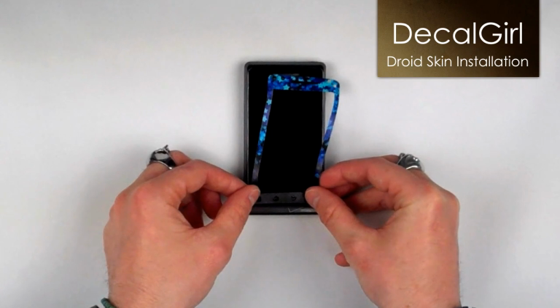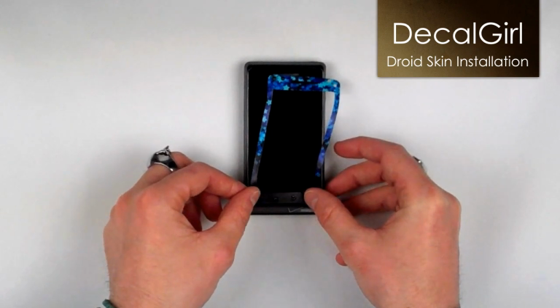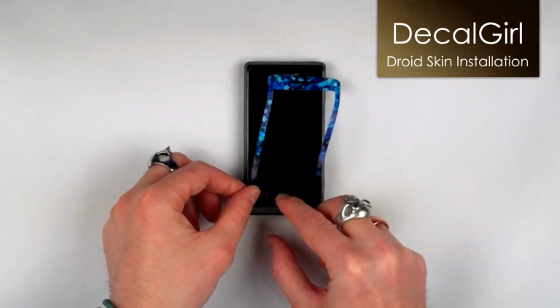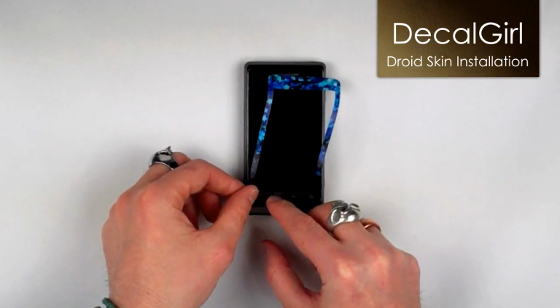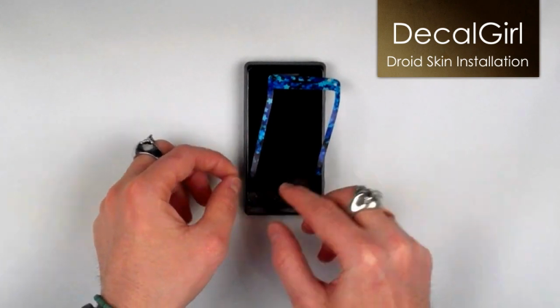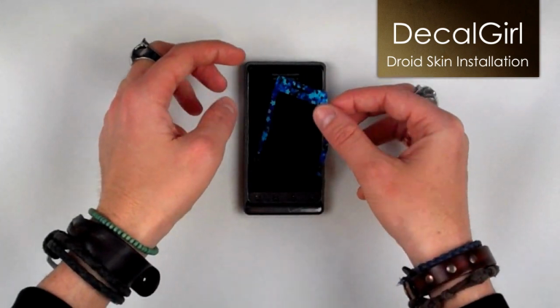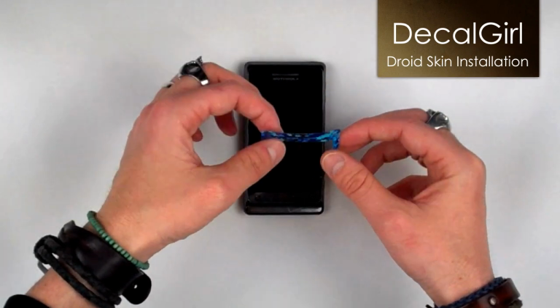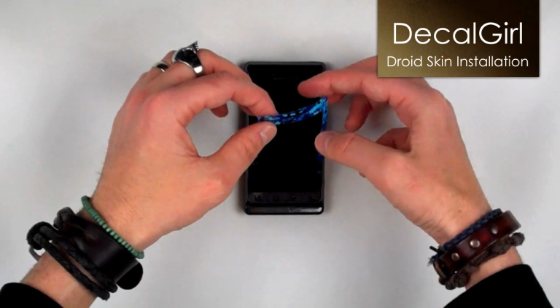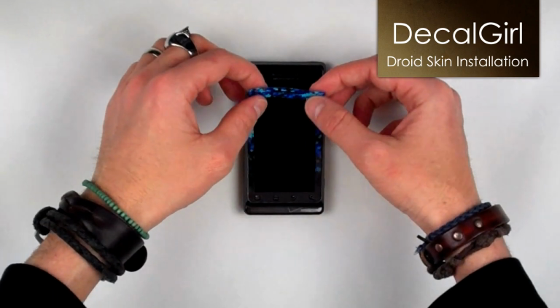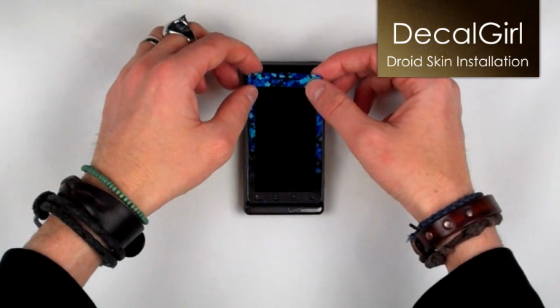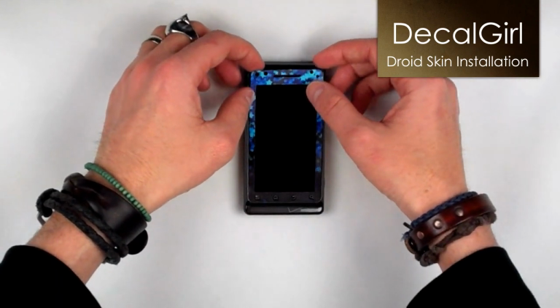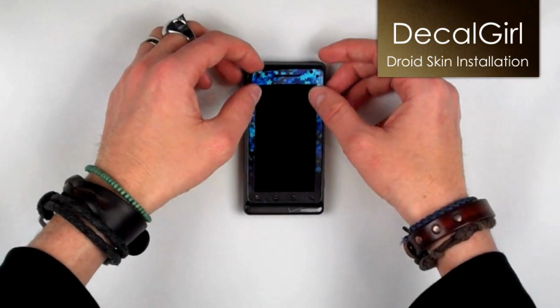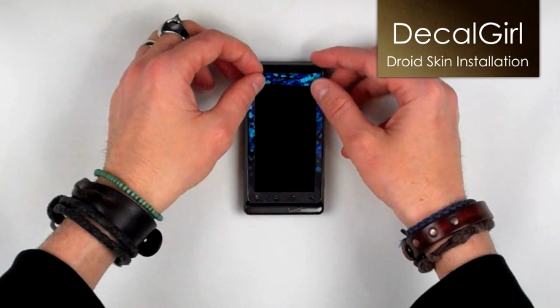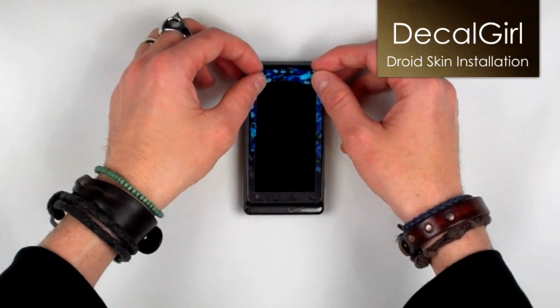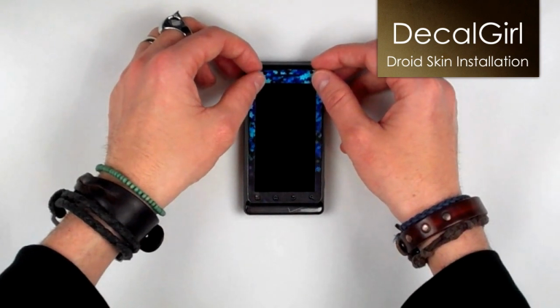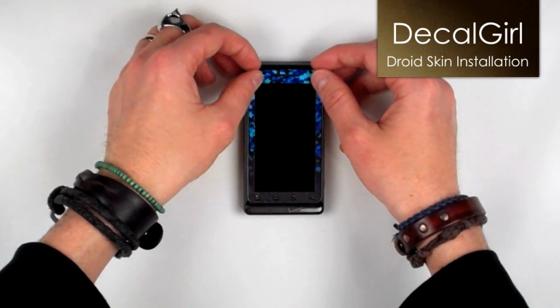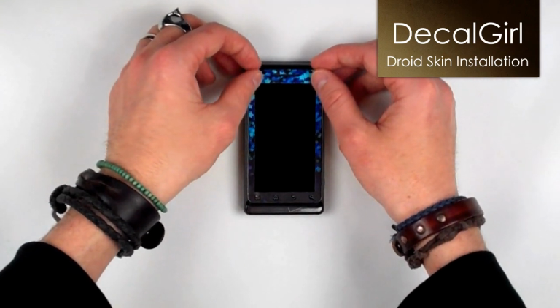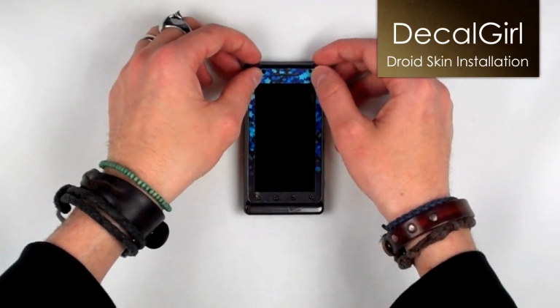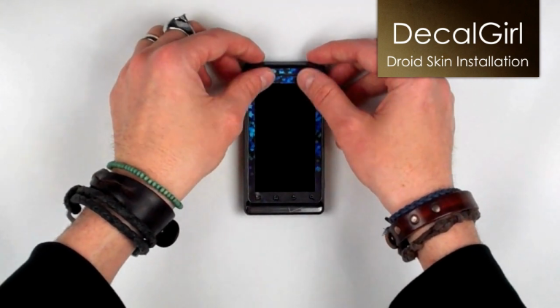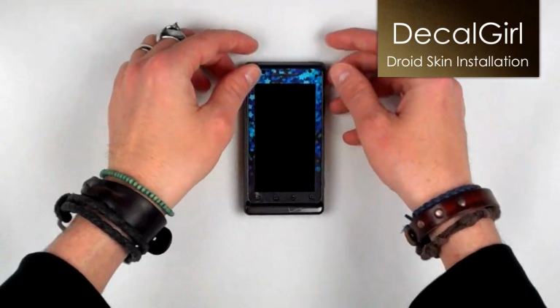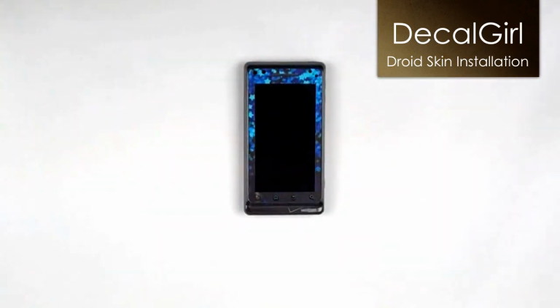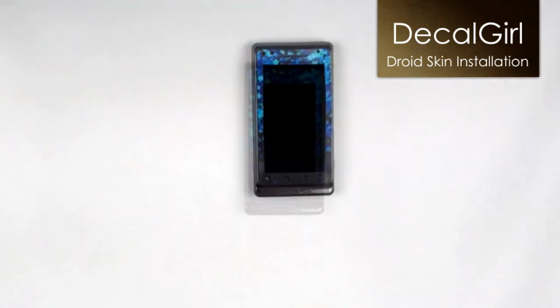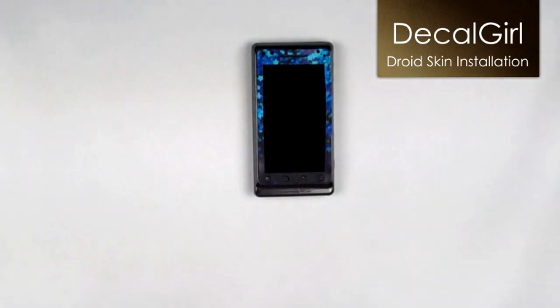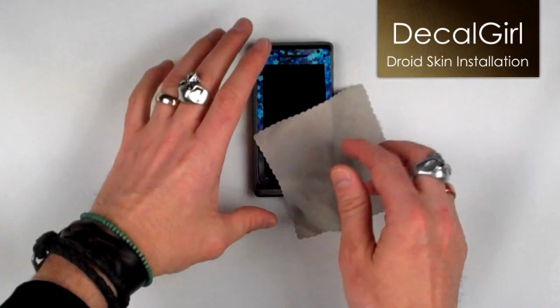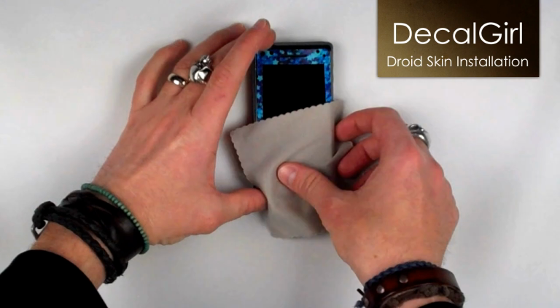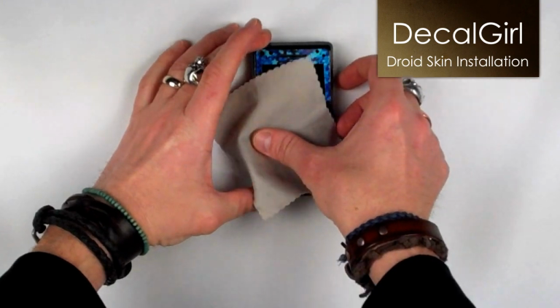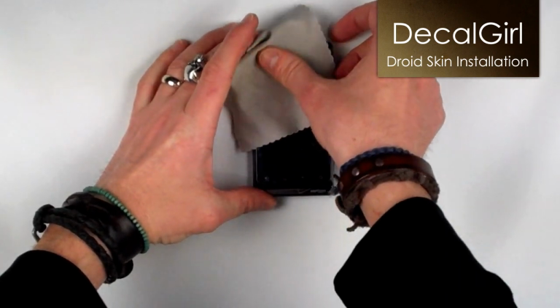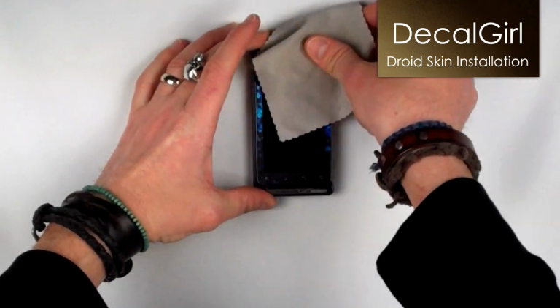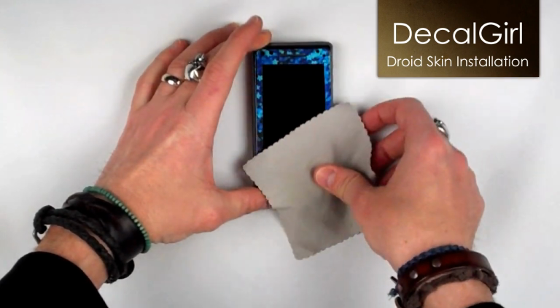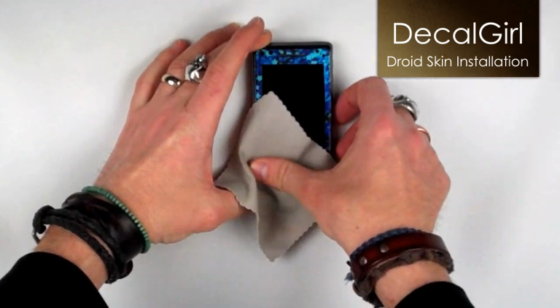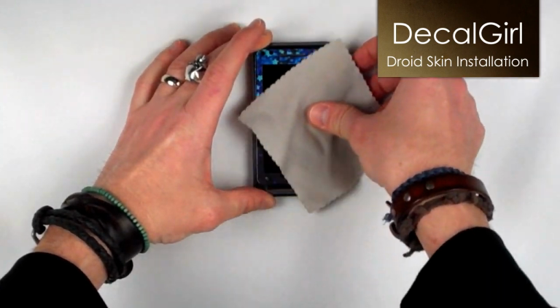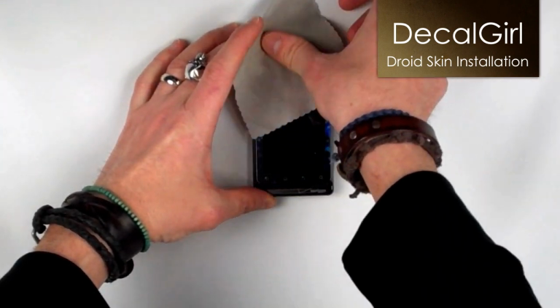We suggest using the bottom edge and buttons as a guide to align the front. With no pressure applied, the skin moves around pretty easily on the device. Its position can be adjusted as needed for a perfect fit. After that, apply downward pressure over the whole skin.